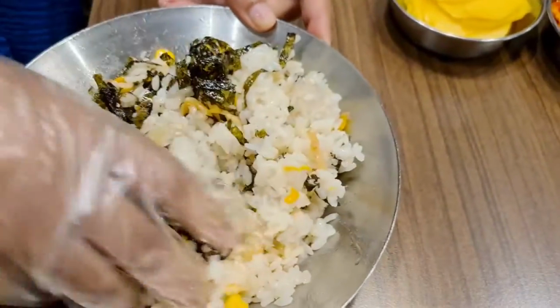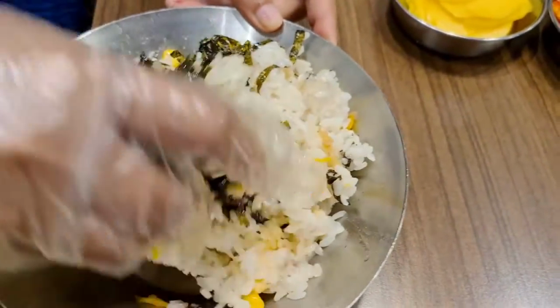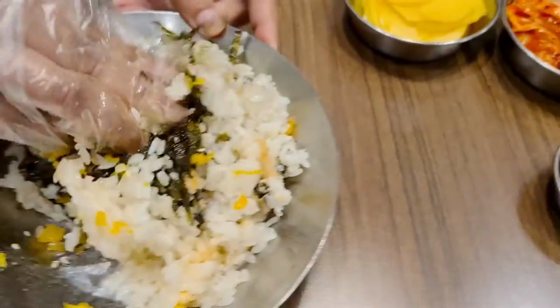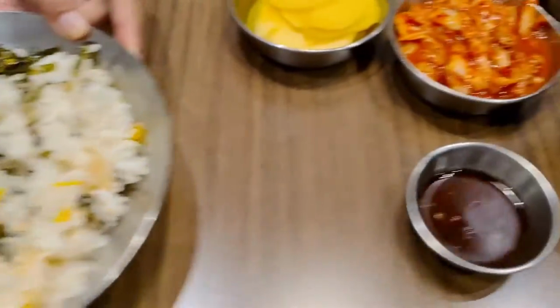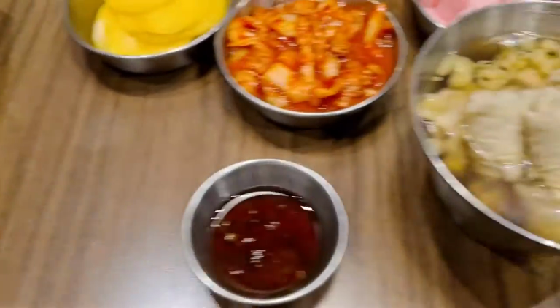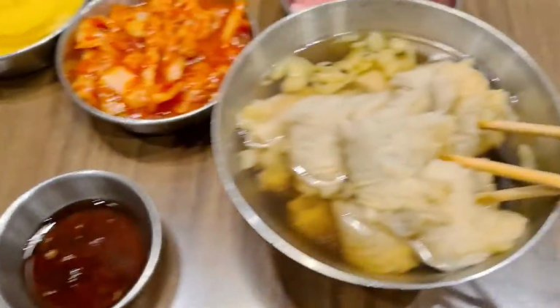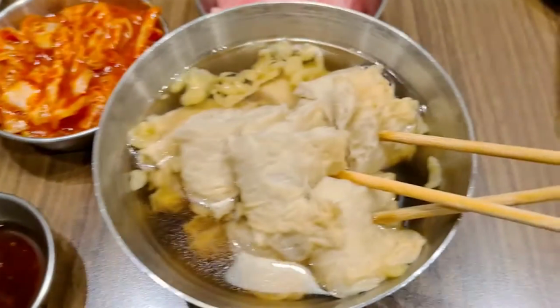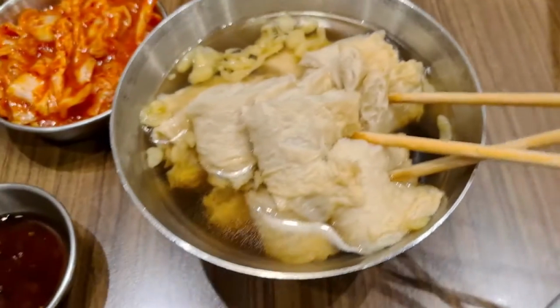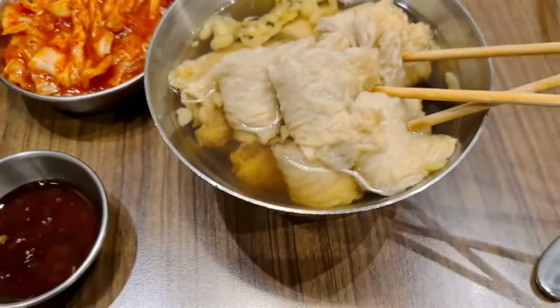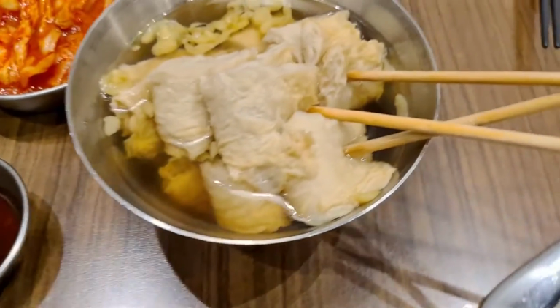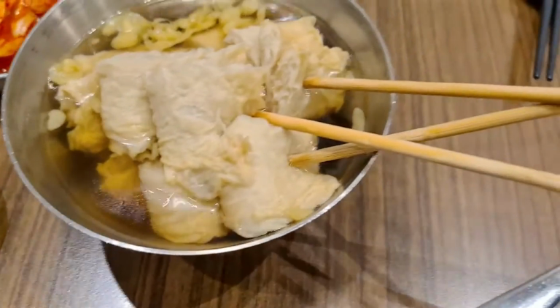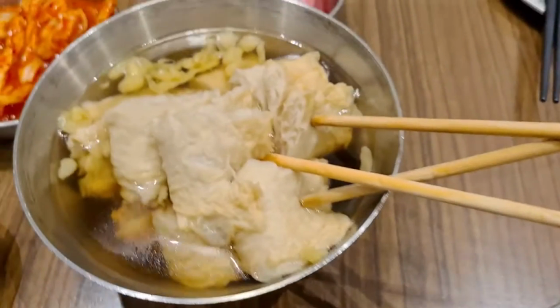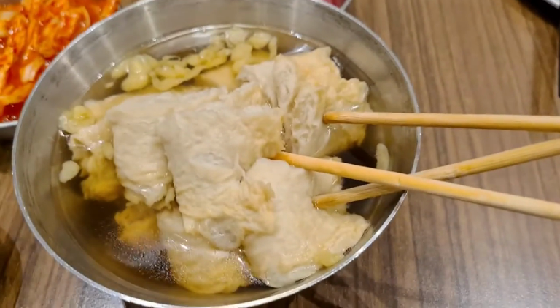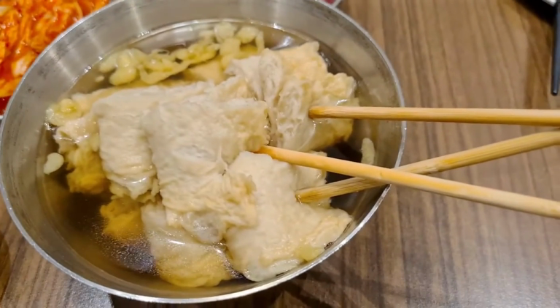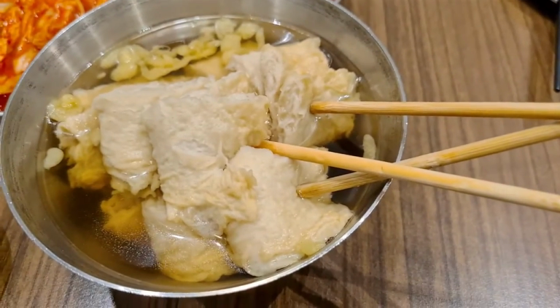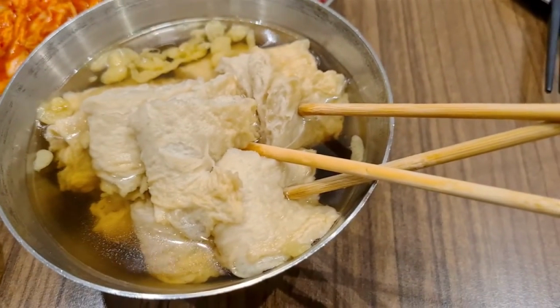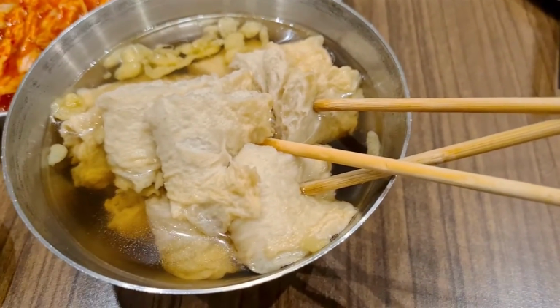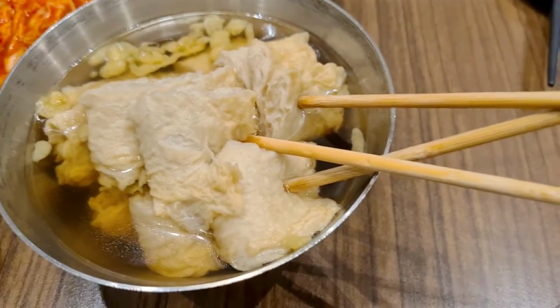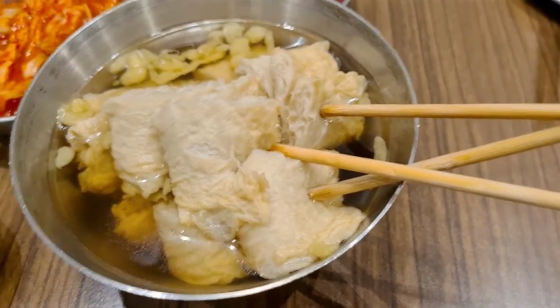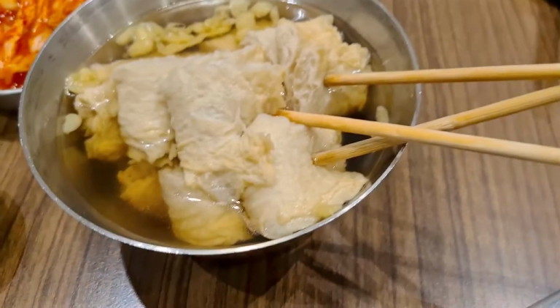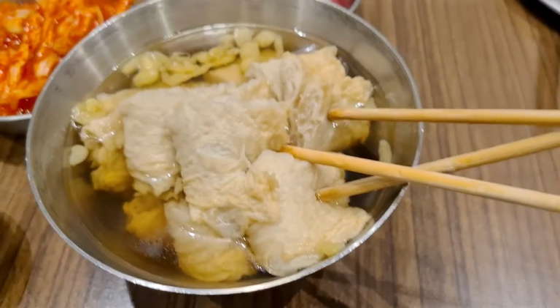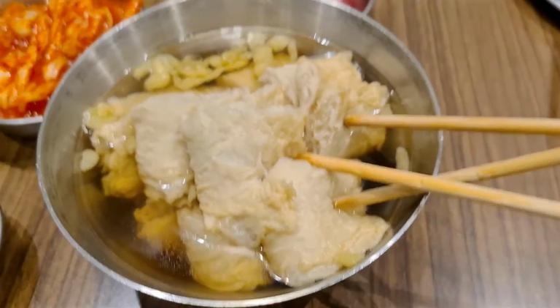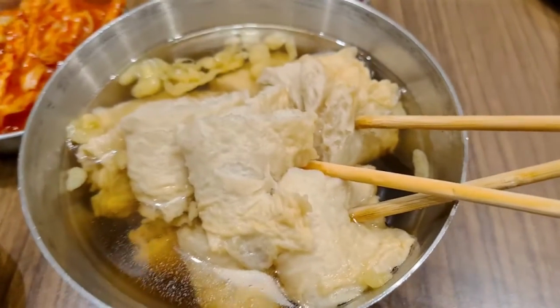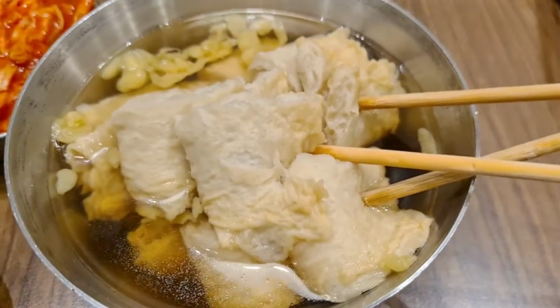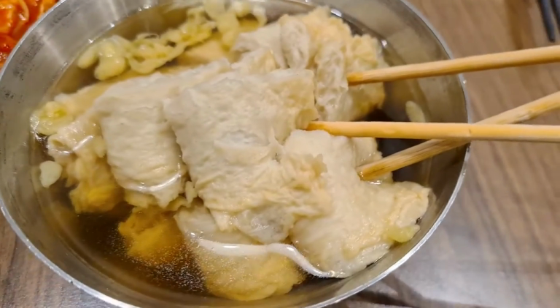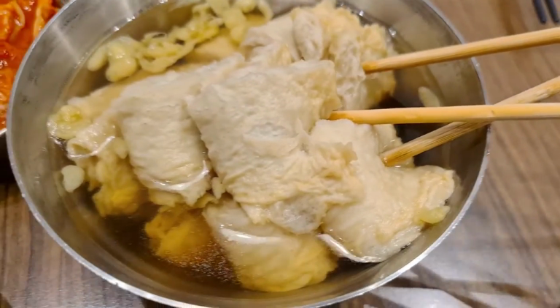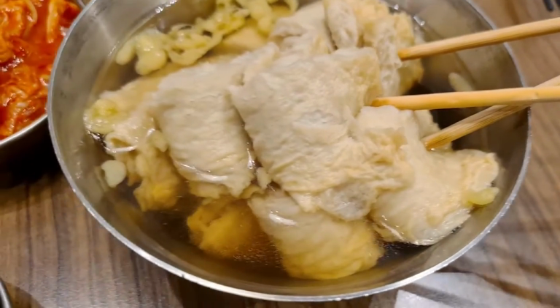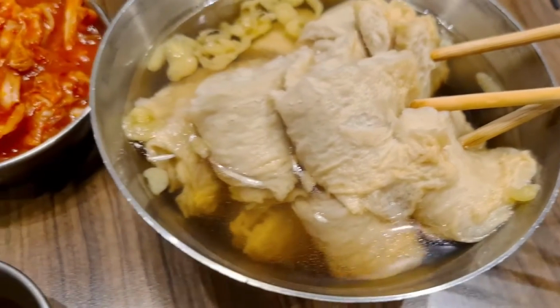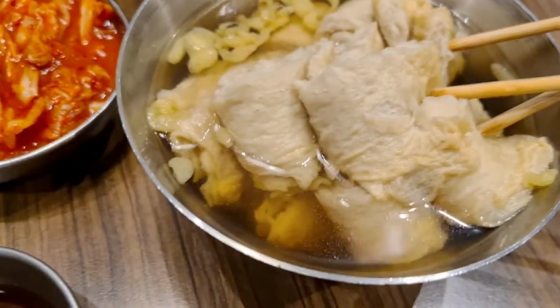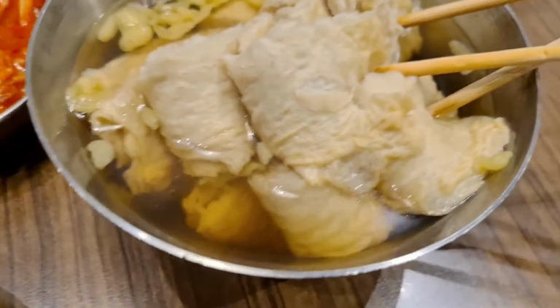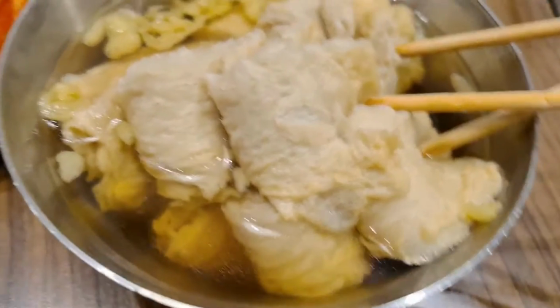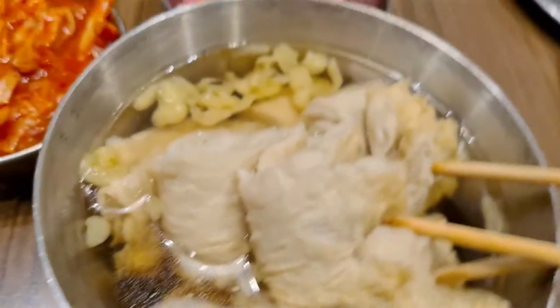I'll put the rest of the stuff. So here we have fish ball soup, like Korean fish cake. Salt steak and it has a nice soup.